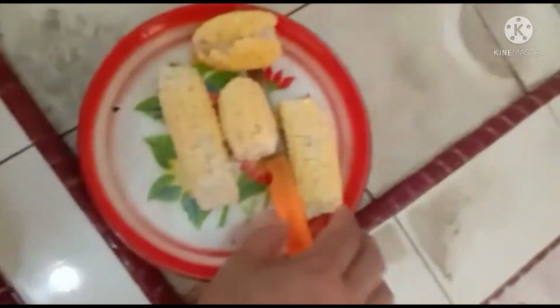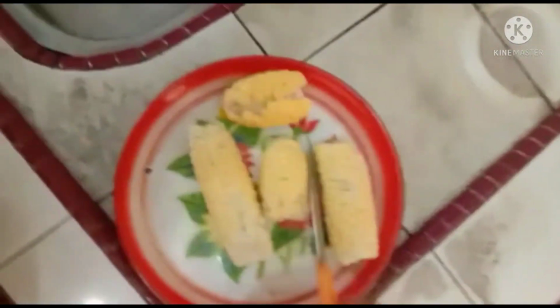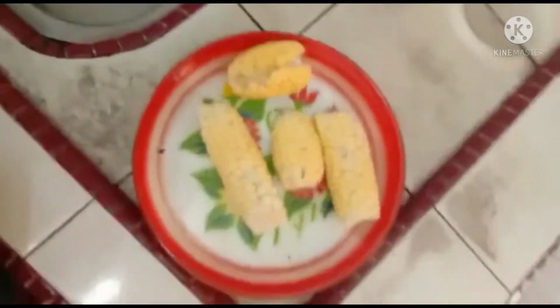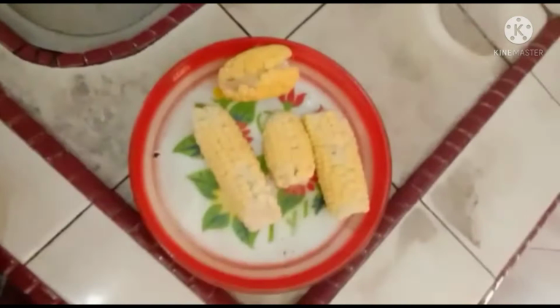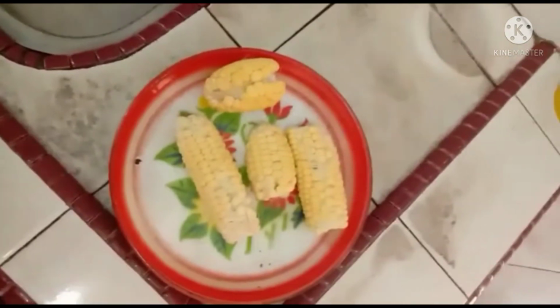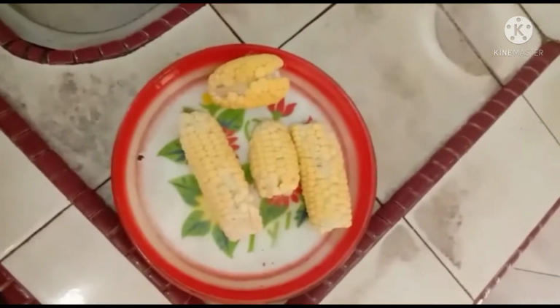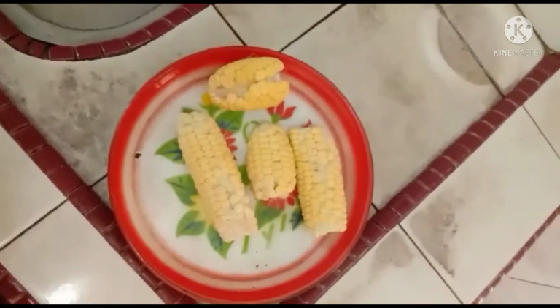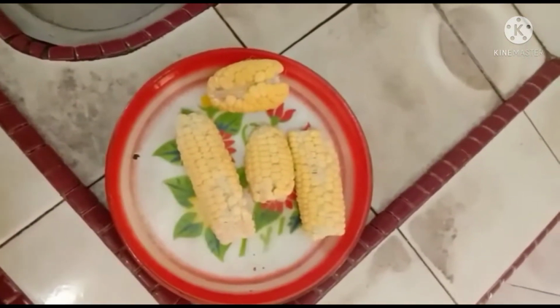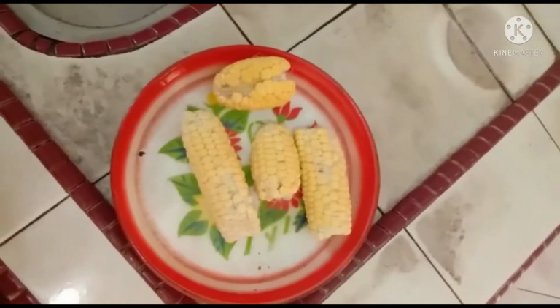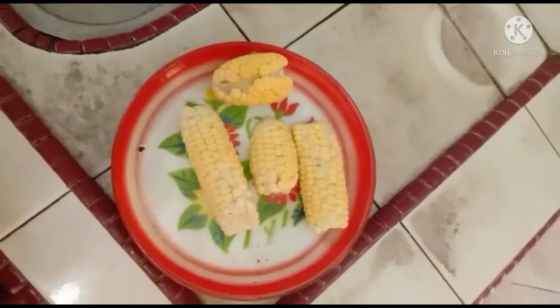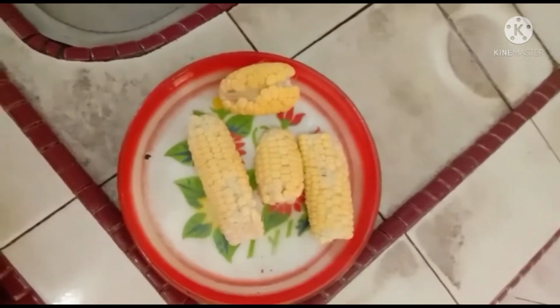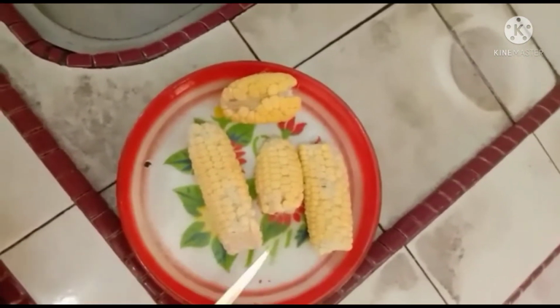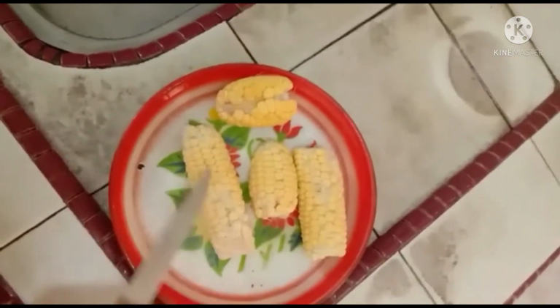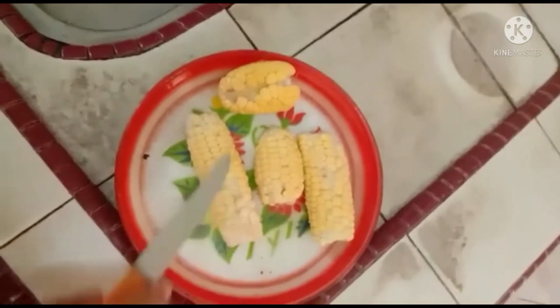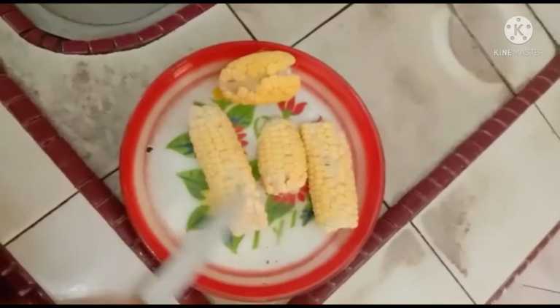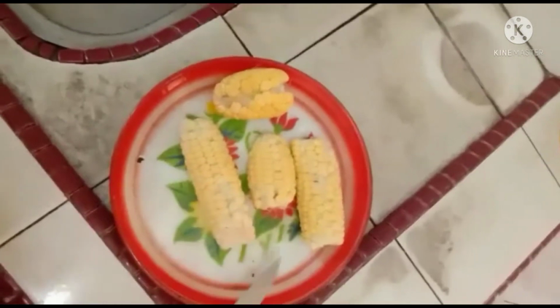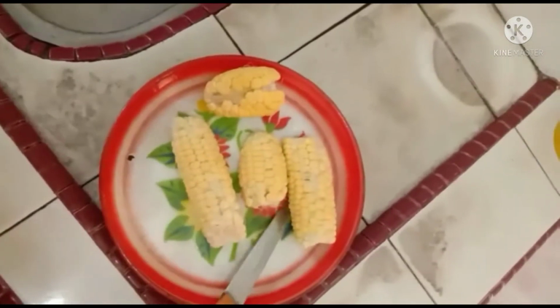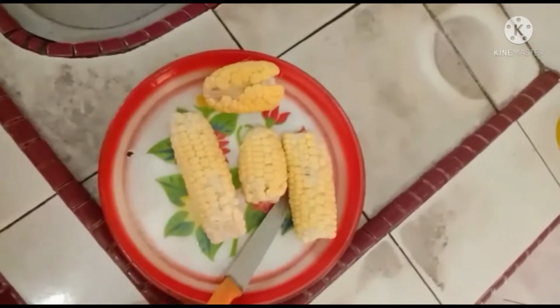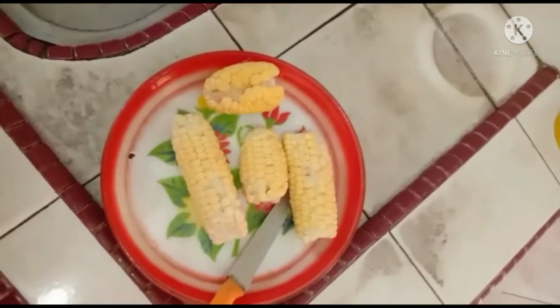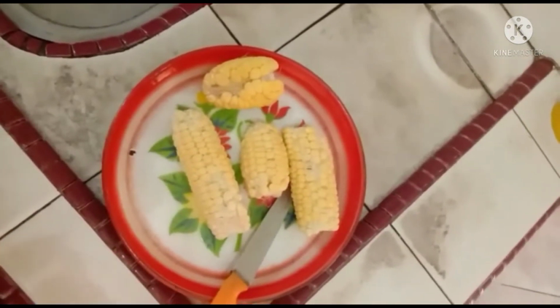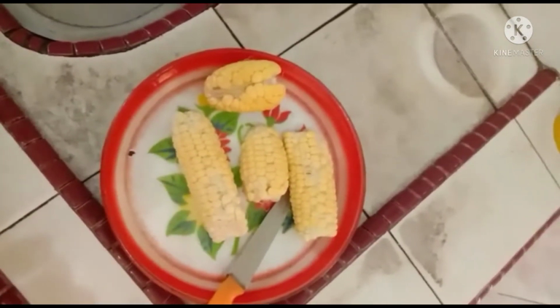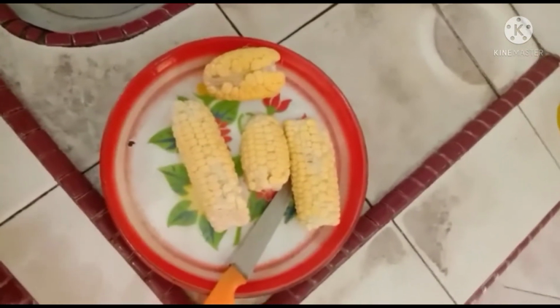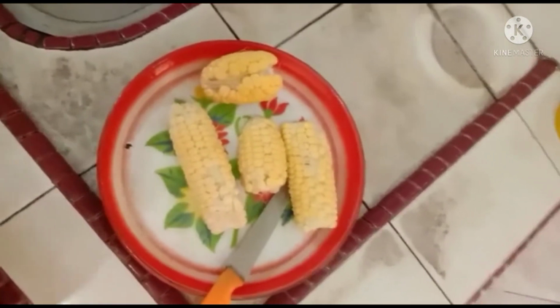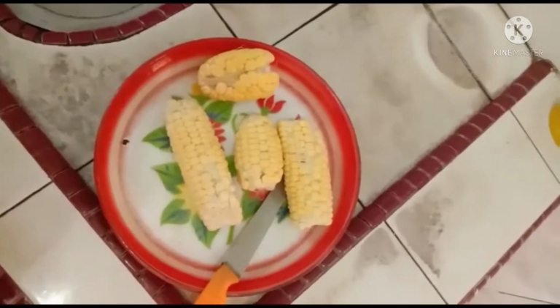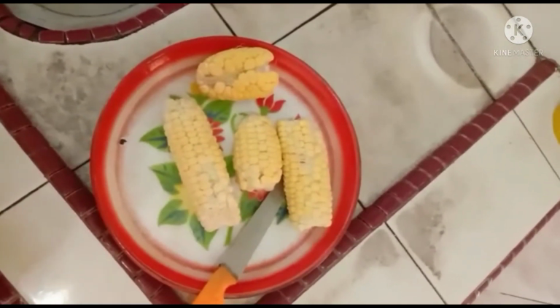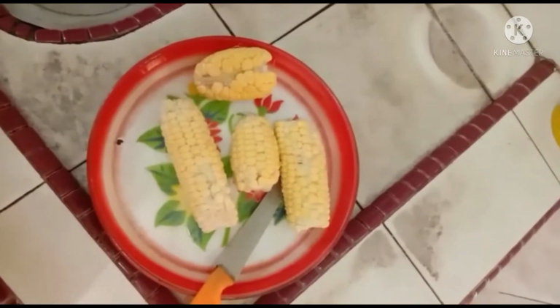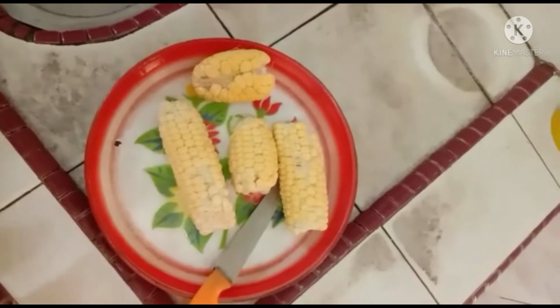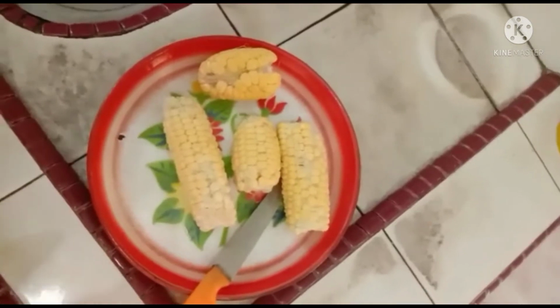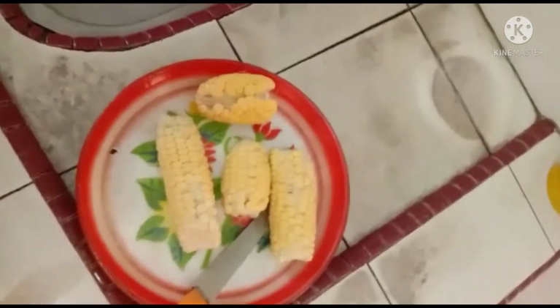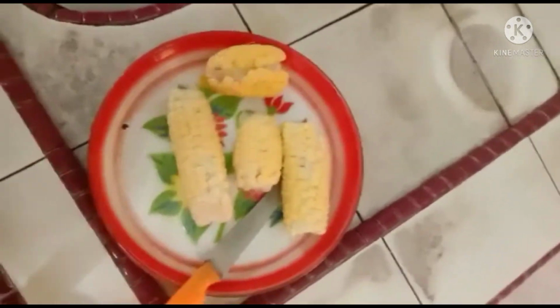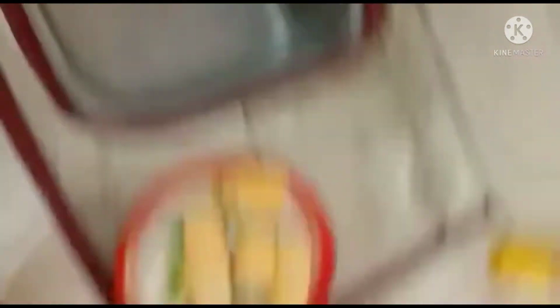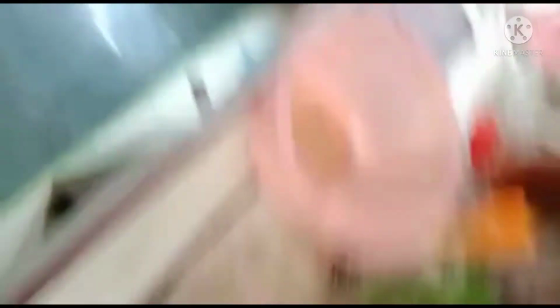Hari ni kita nak buat nasi jagung. Nanti kita proseskan jagung ni, kita ambil biji dia. Lepas tu, kita rendam beras dulu. Beras kita rendam dulu.